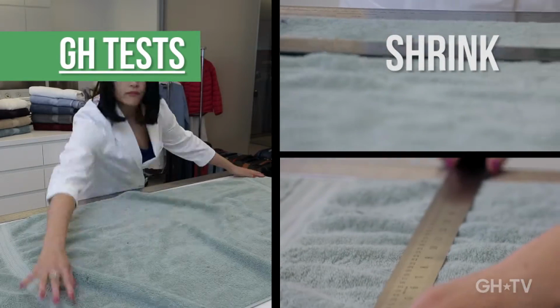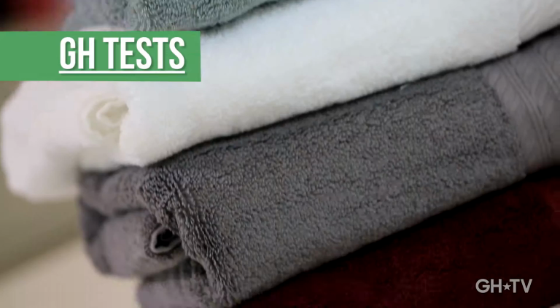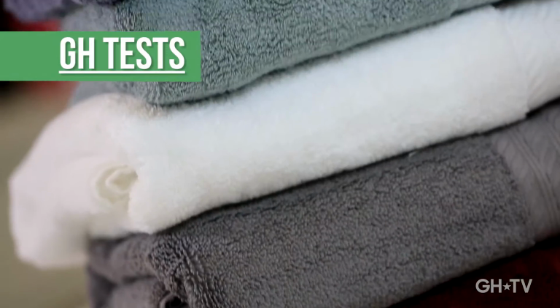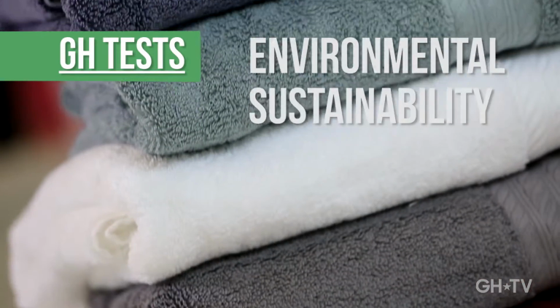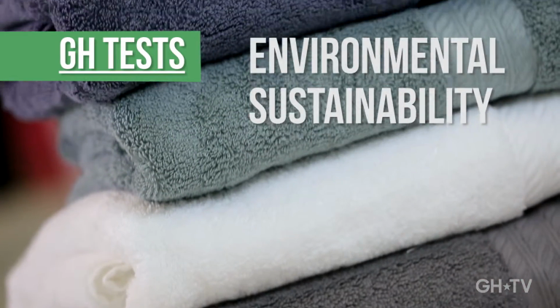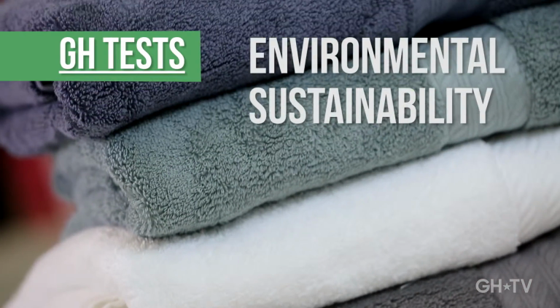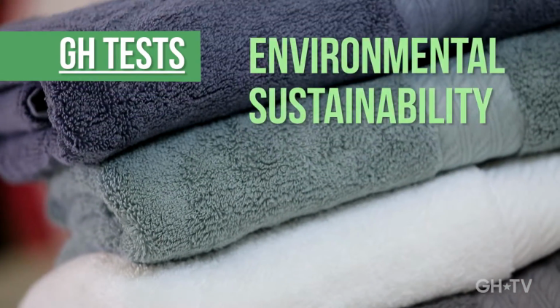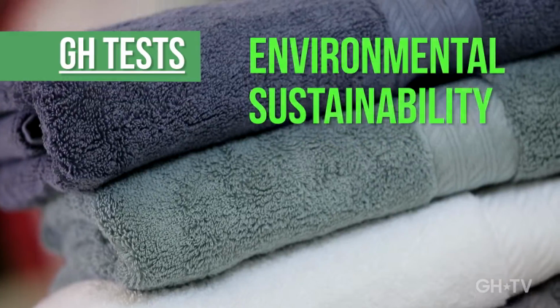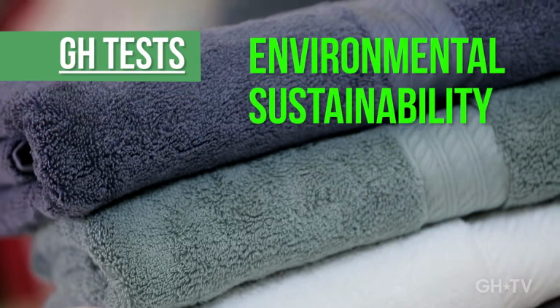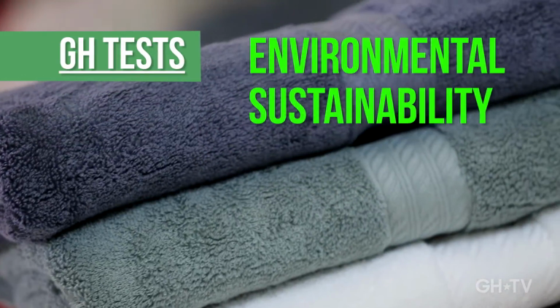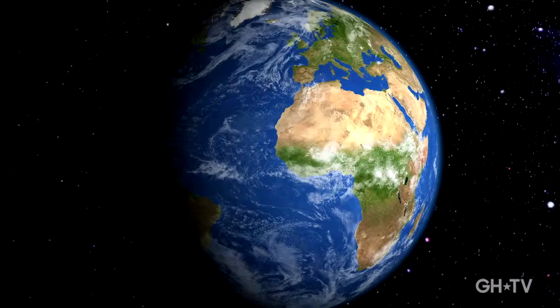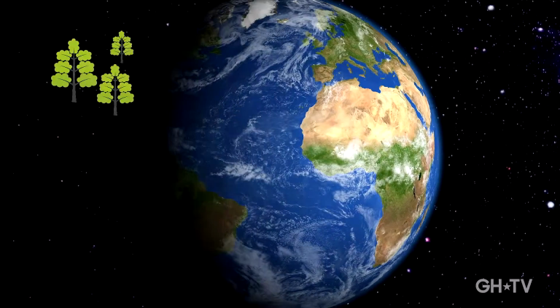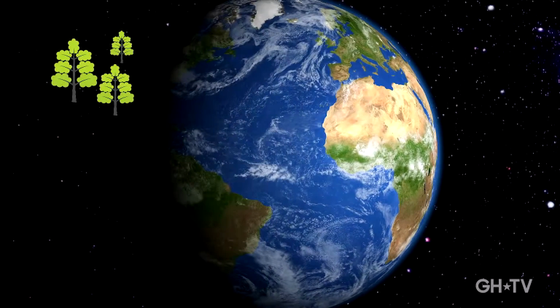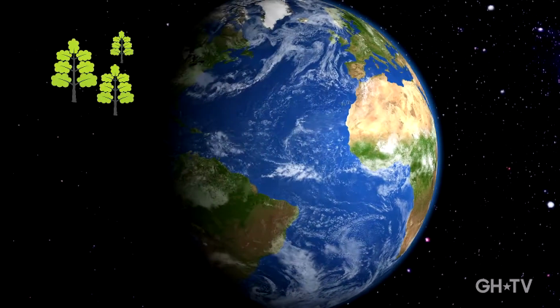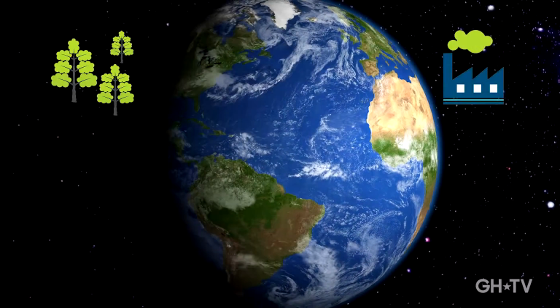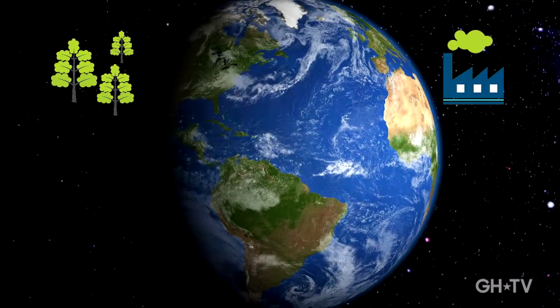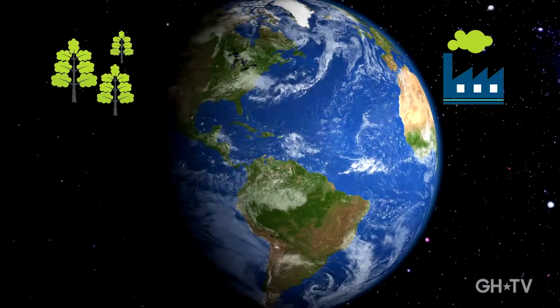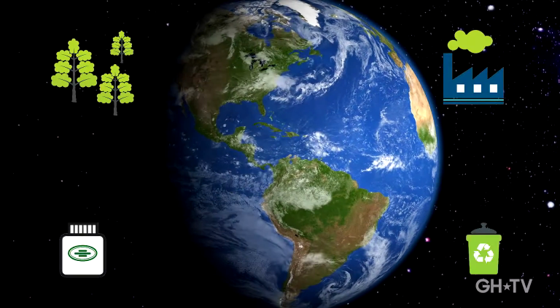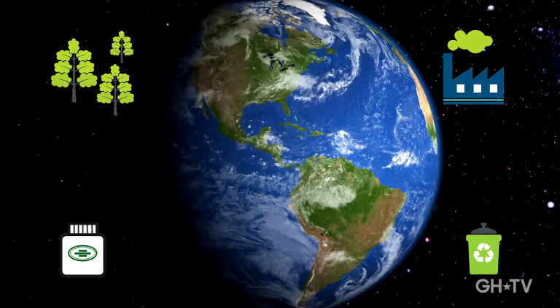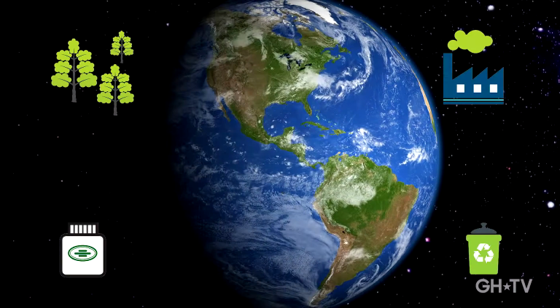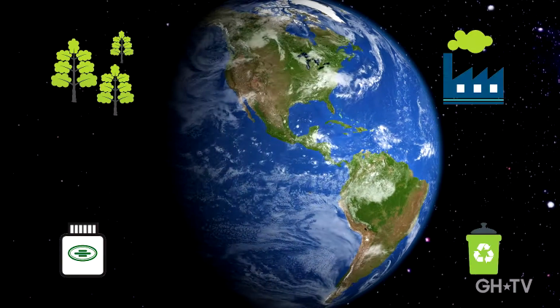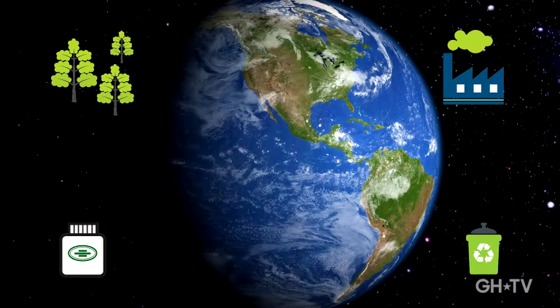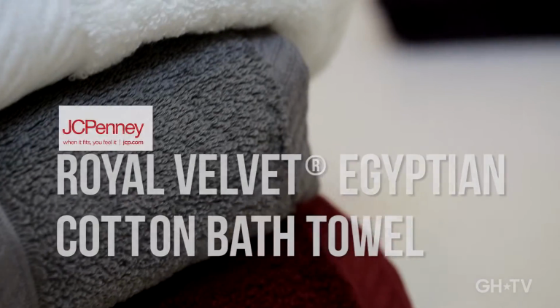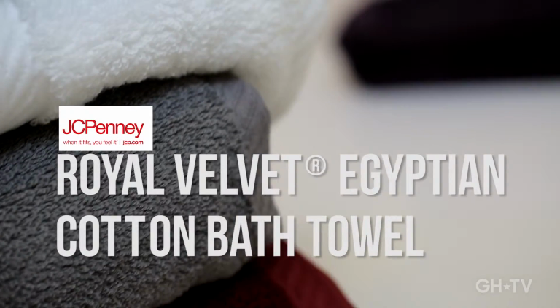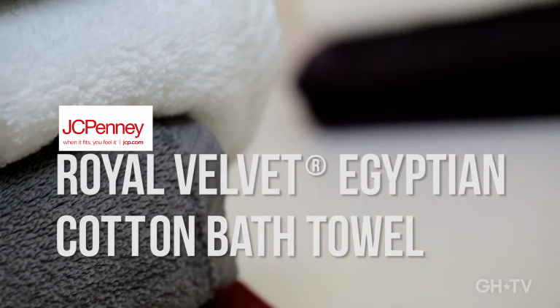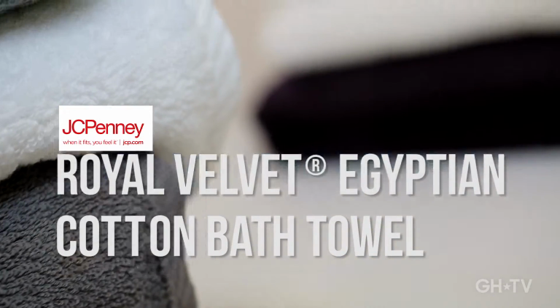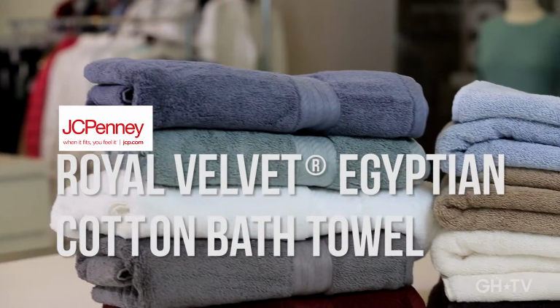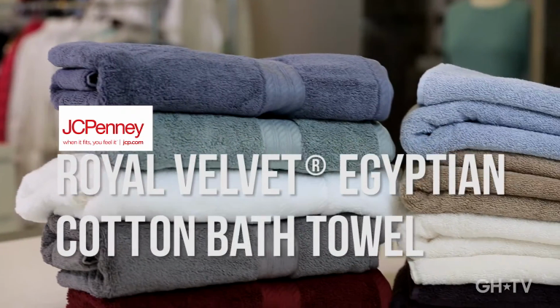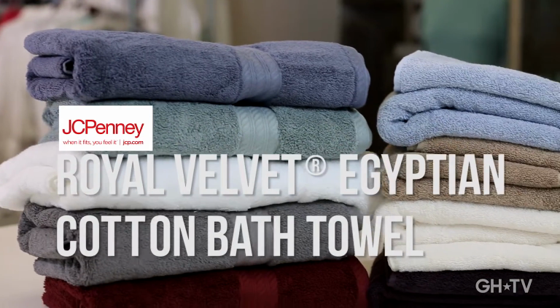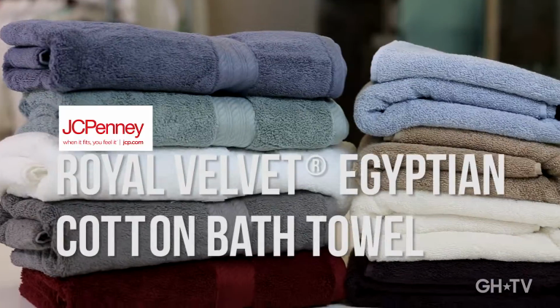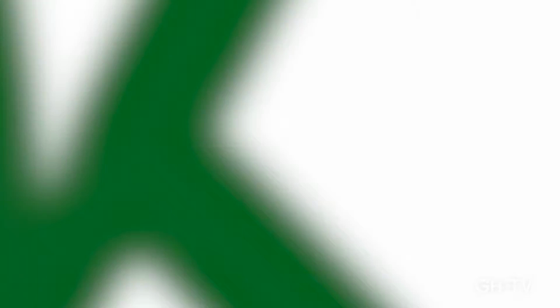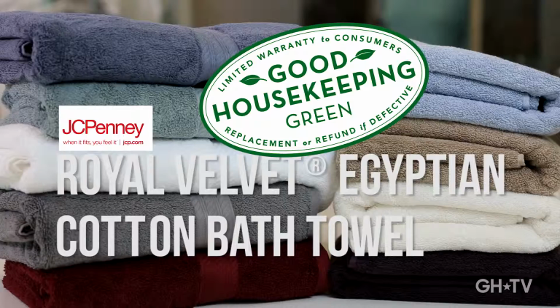And just as important, are the towels produced in an environmentally responsible way? How are the materials sourced? What are the manufacturing practices? Is it all designed with the environment in mind? These Egyptian cotton bath towels got that green light — the green Good Housekeeping seal.